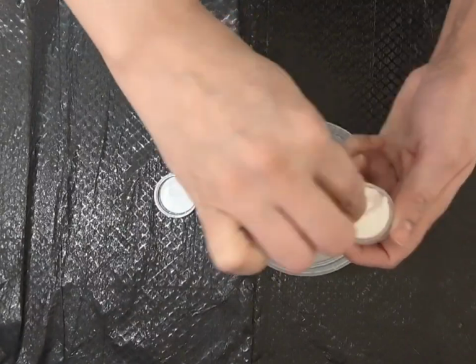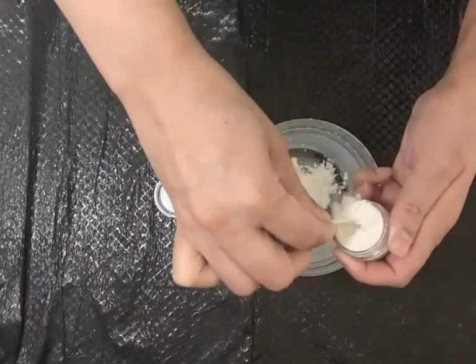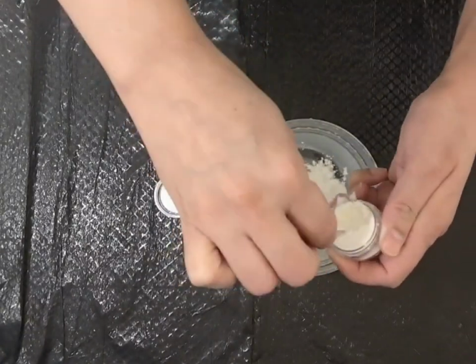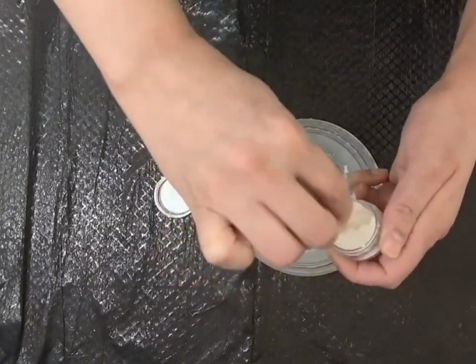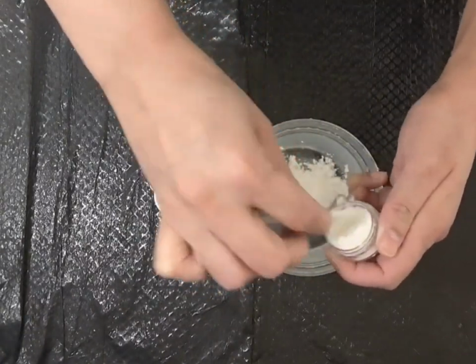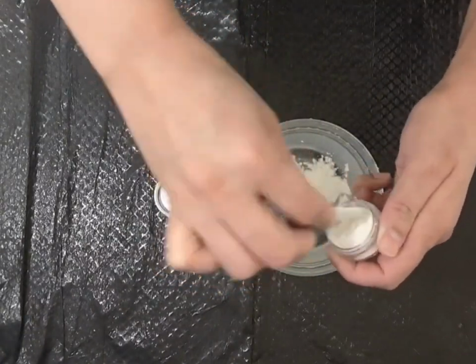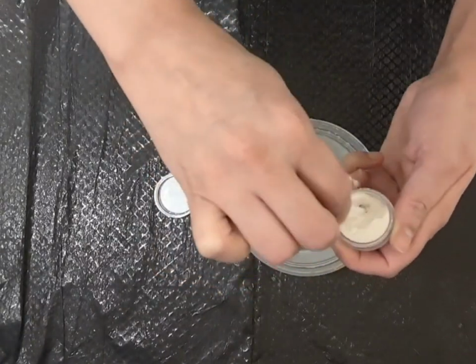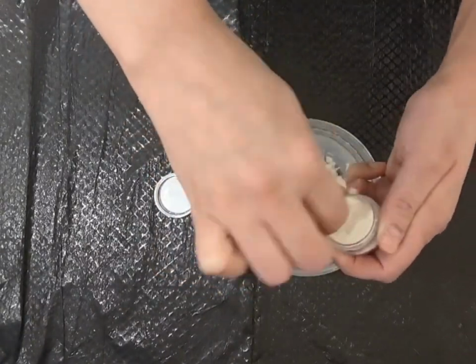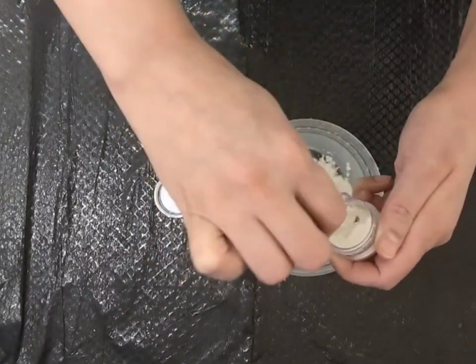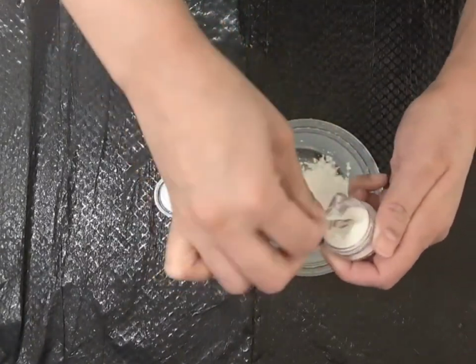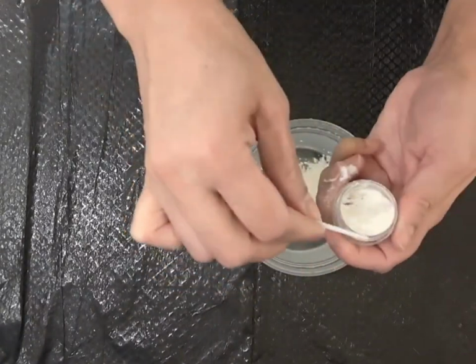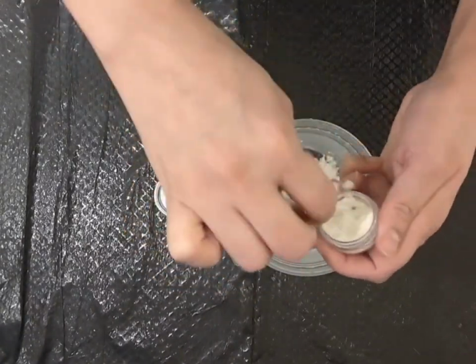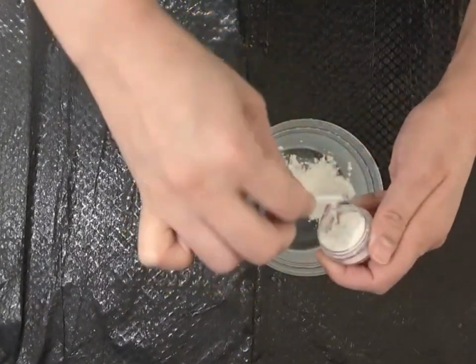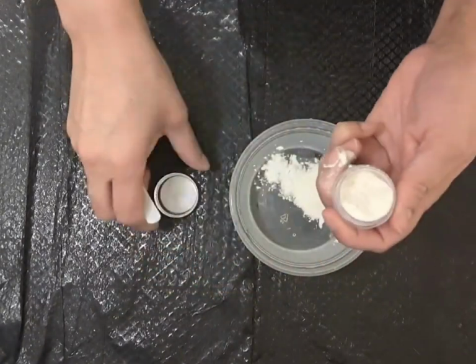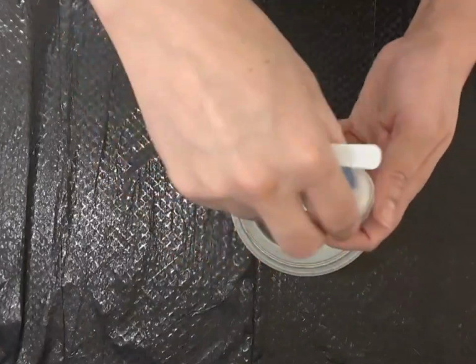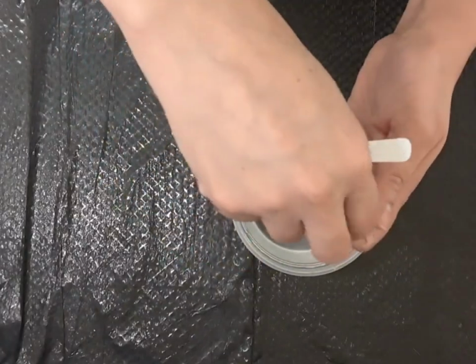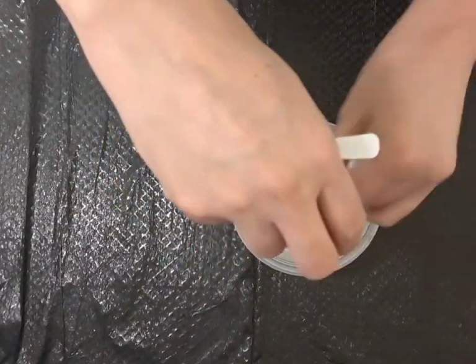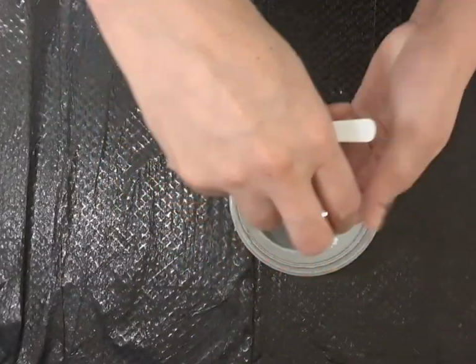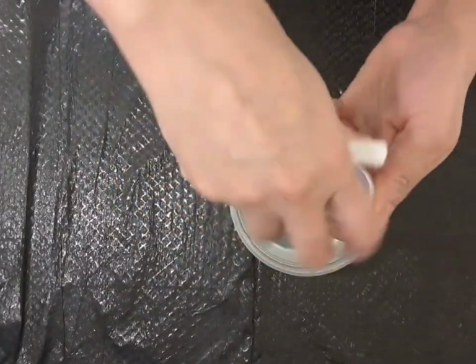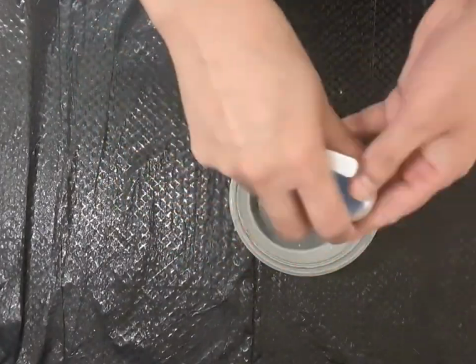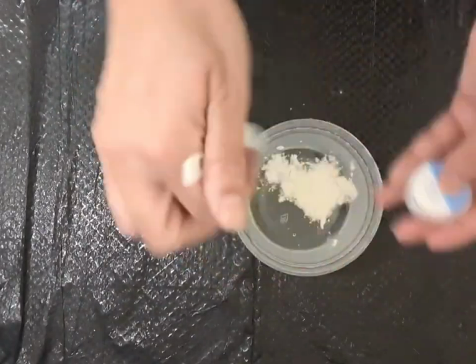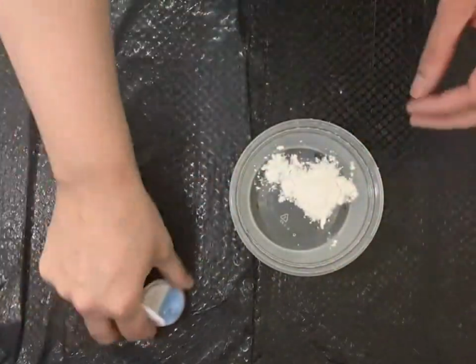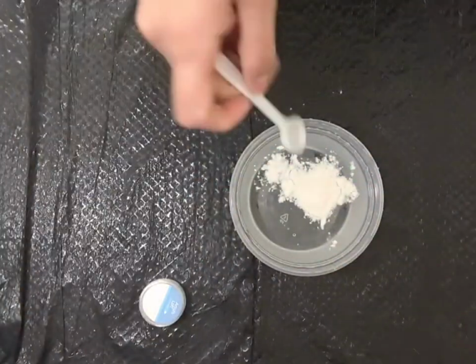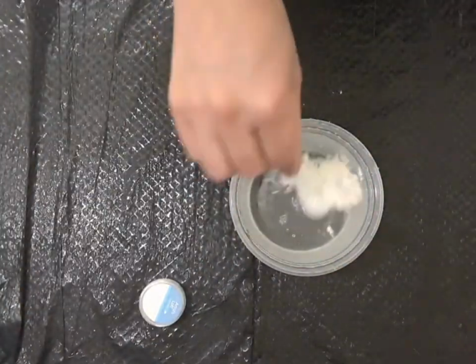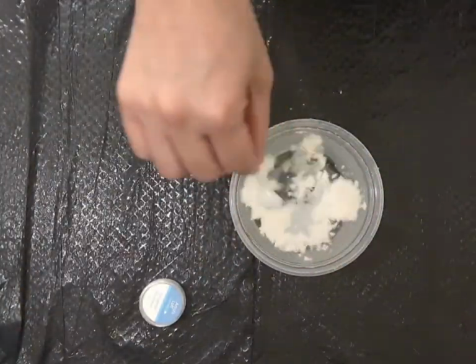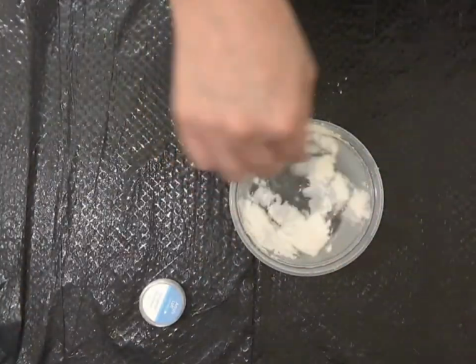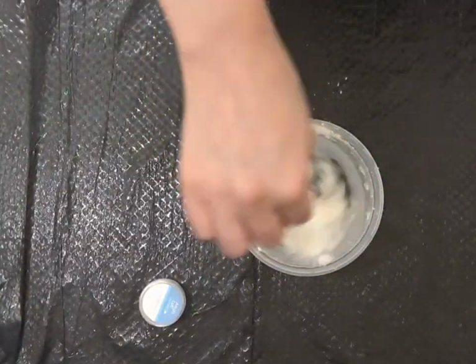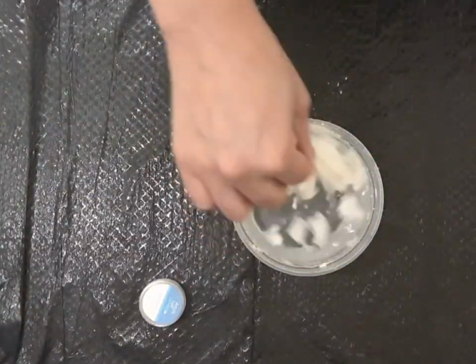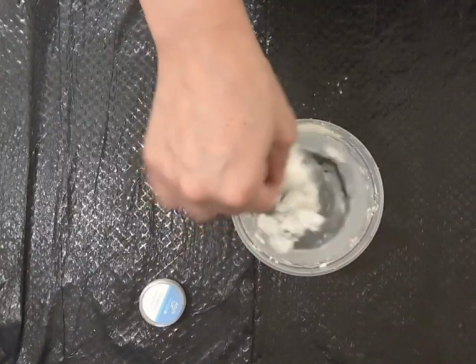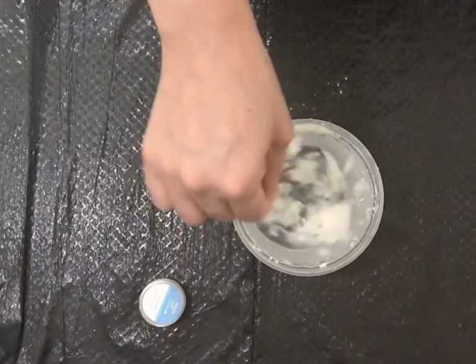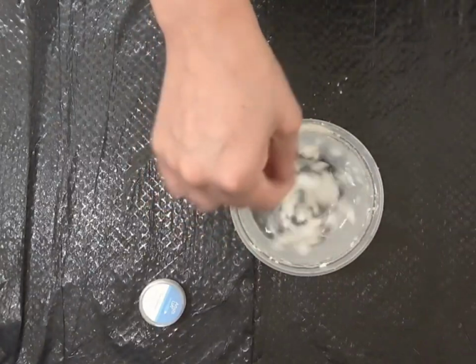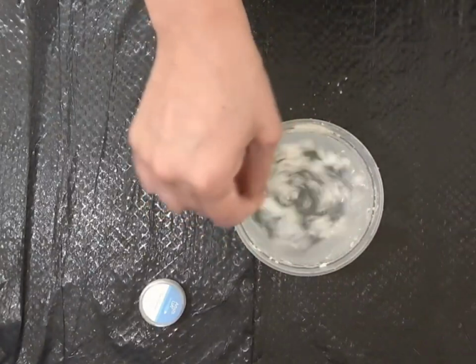We will put 4g of keraganin in 1 cup of water and we will stir the mixture well using the included spoon. We will stir the mixture frequently for at least 30 minutes to allow the keraganin to dissolve completely.